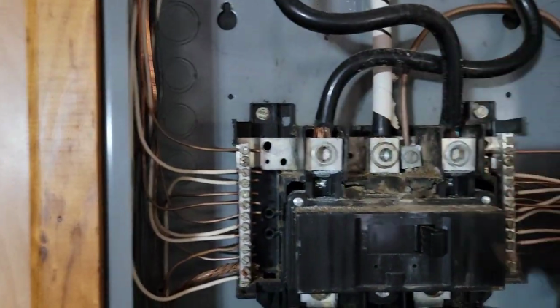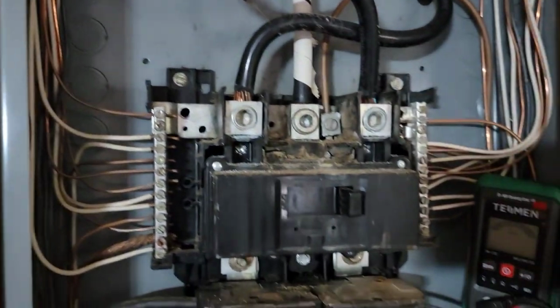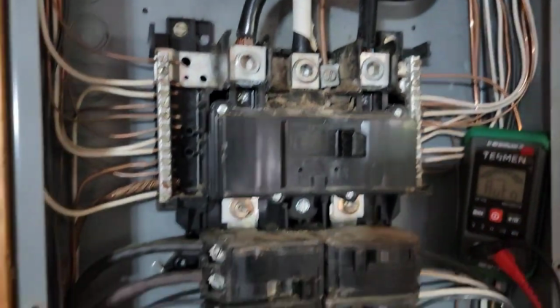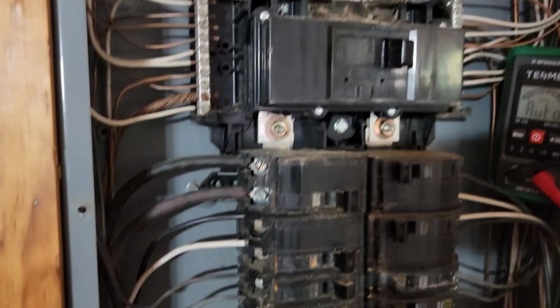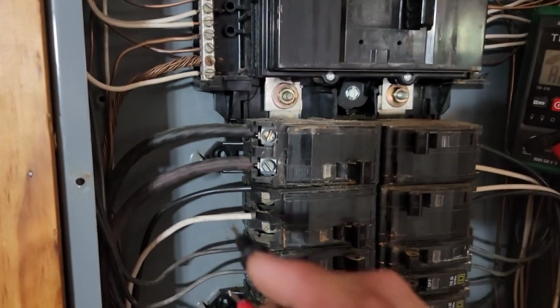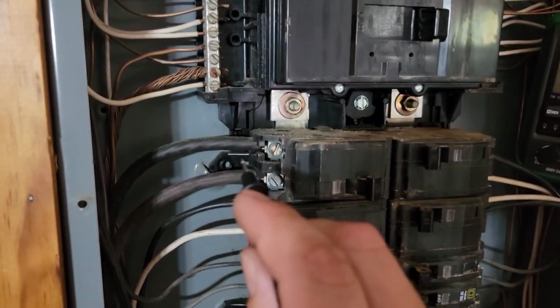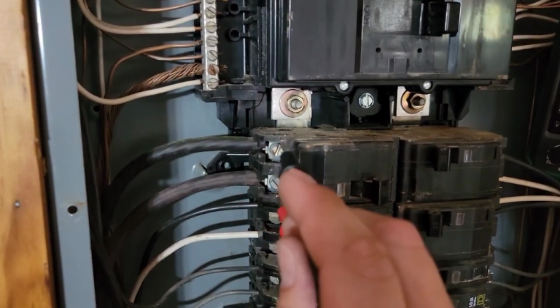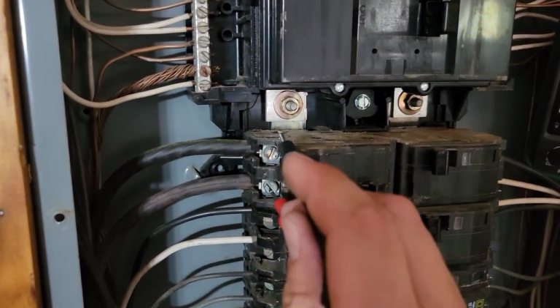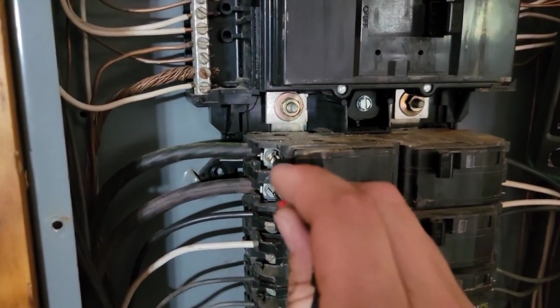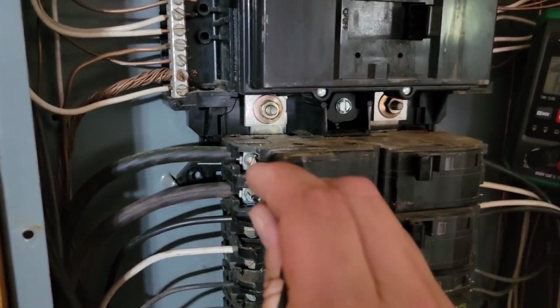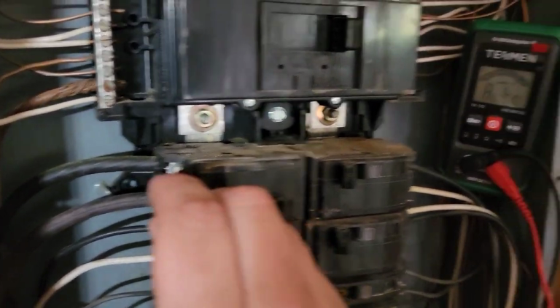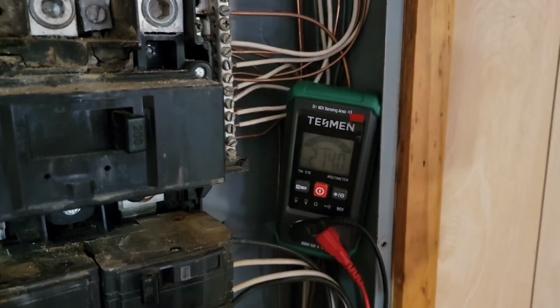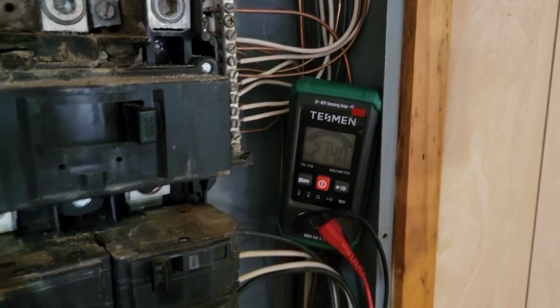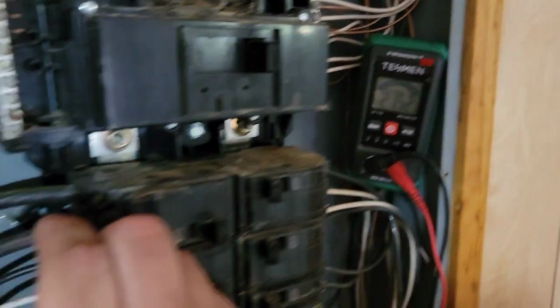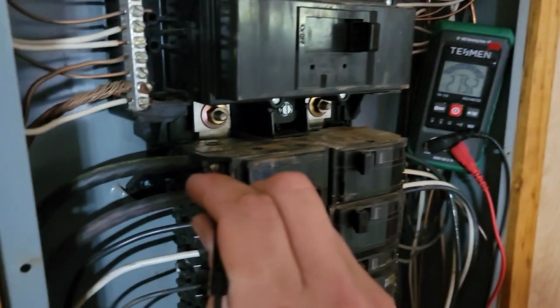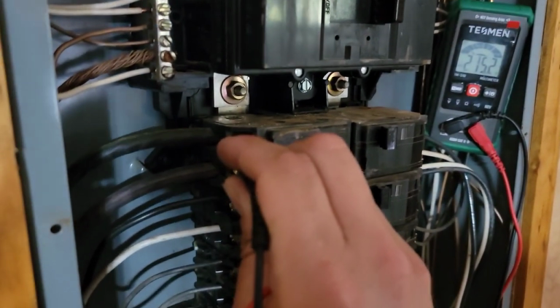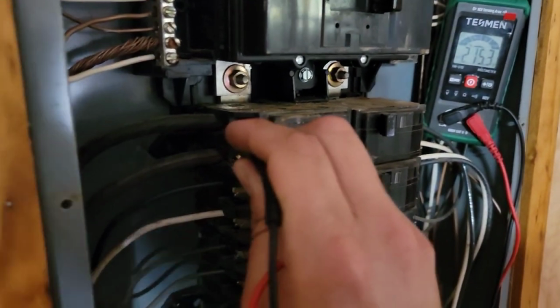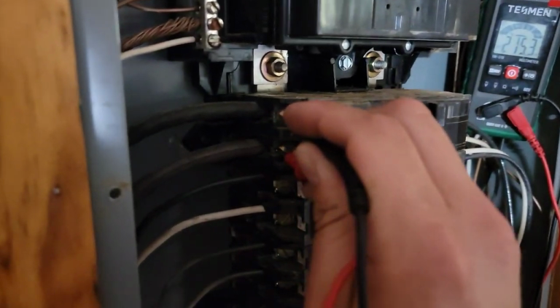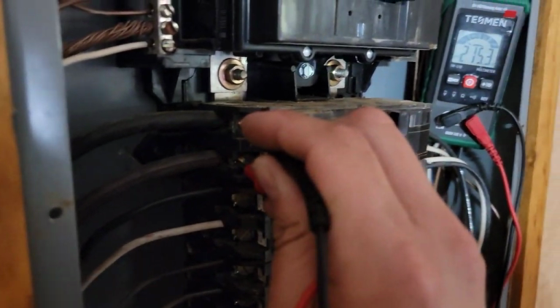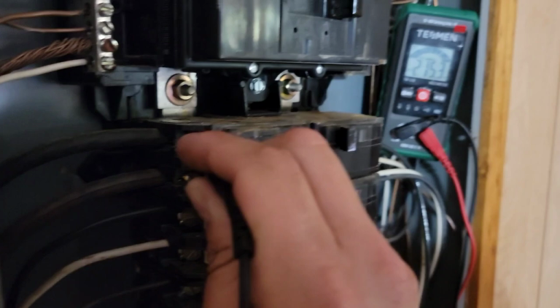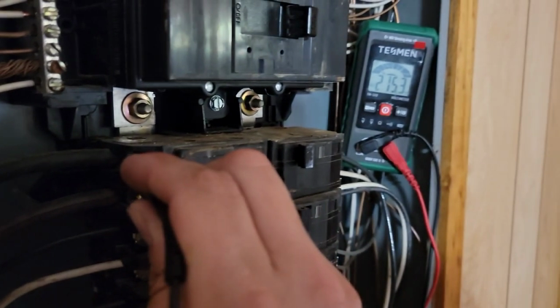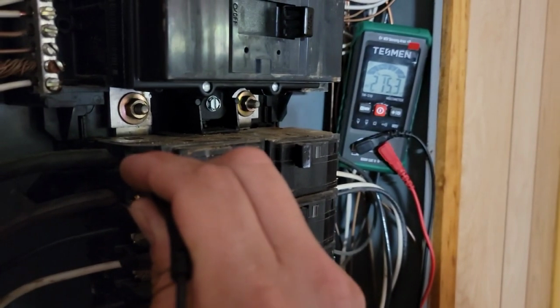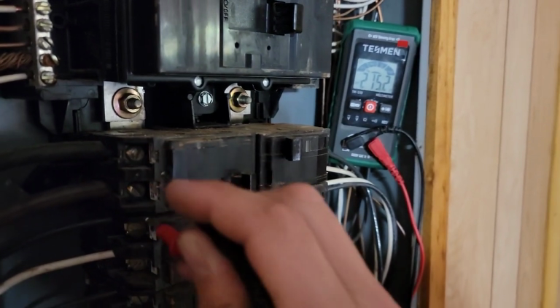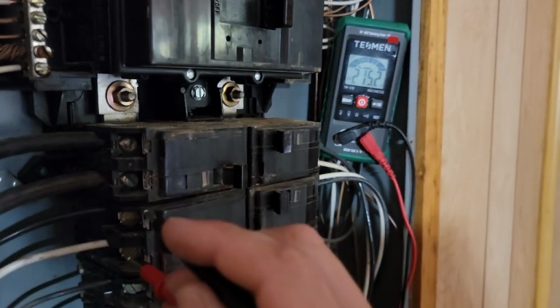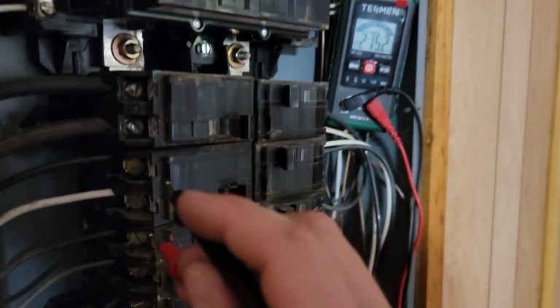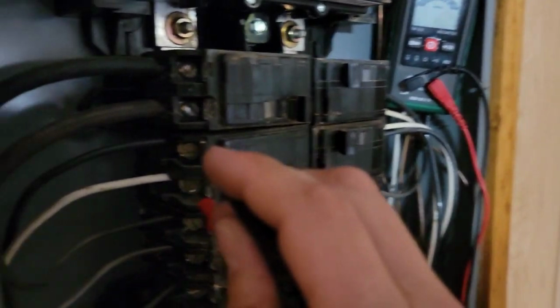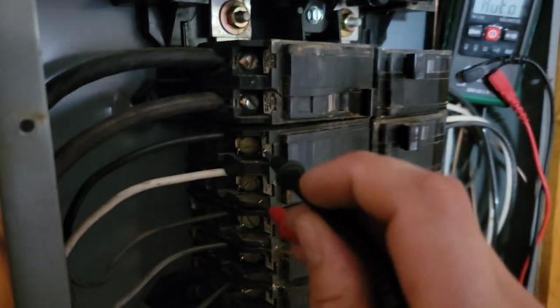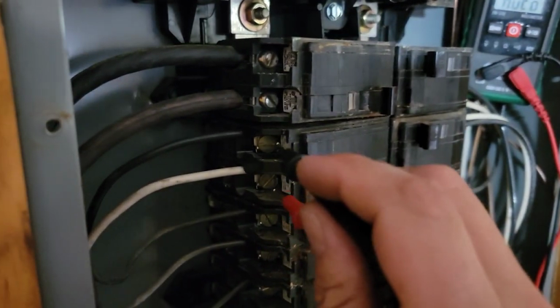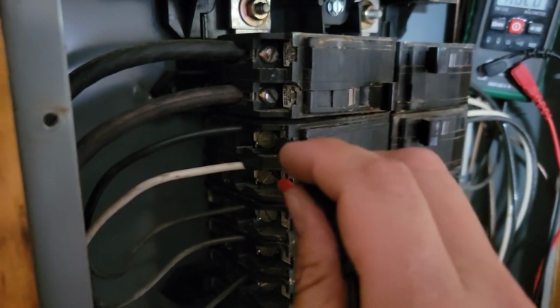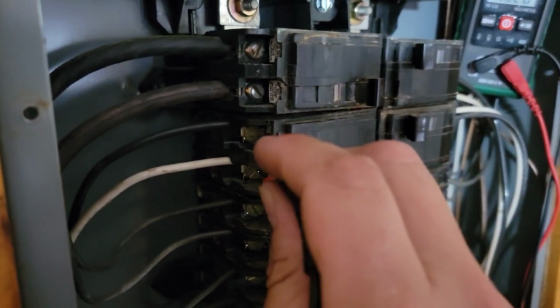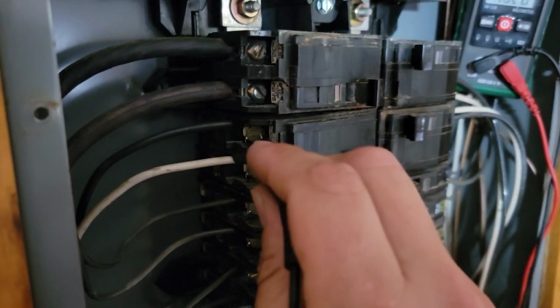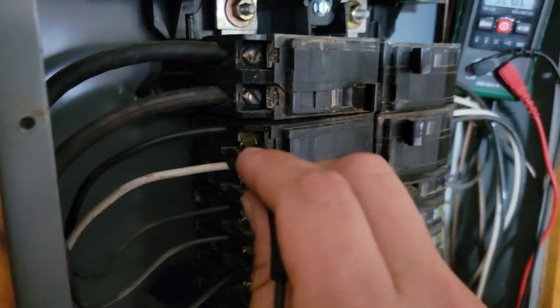We should have power going to our air handler. Now I'm on there — I've got 215 volts. My air conditioner is where I'm having my problems, so I'm going to check voltage to this breaker.